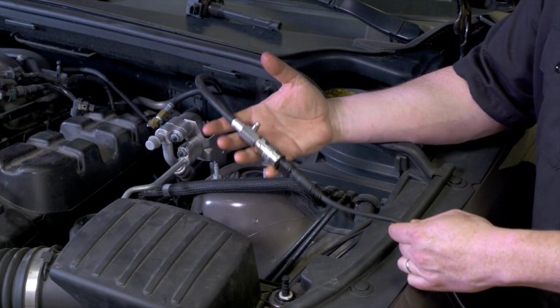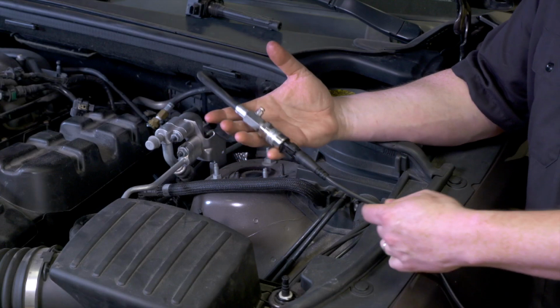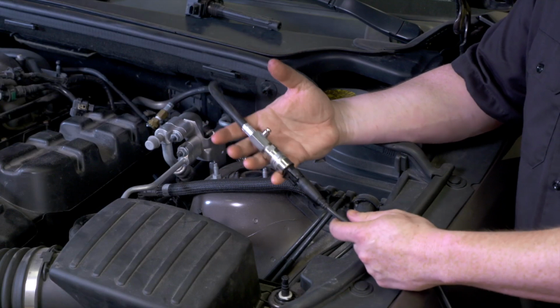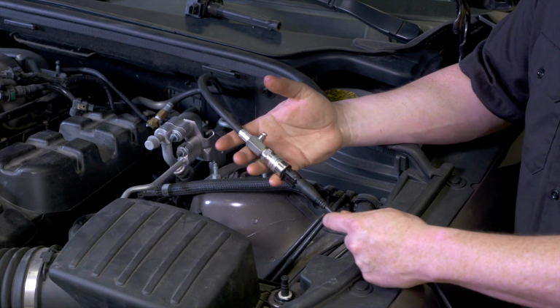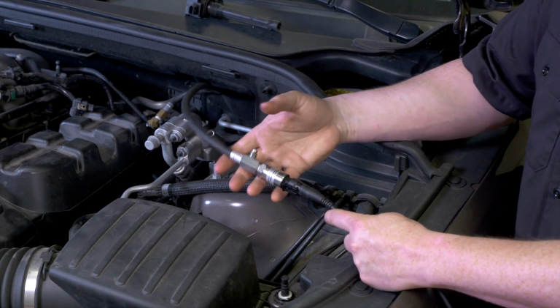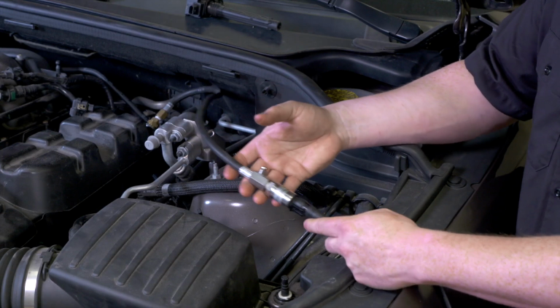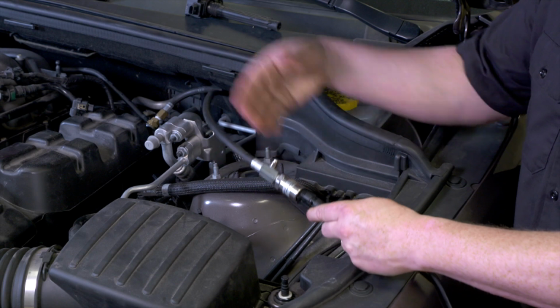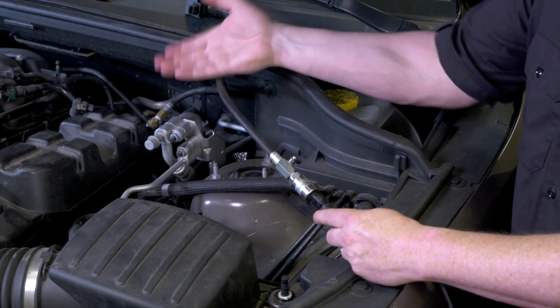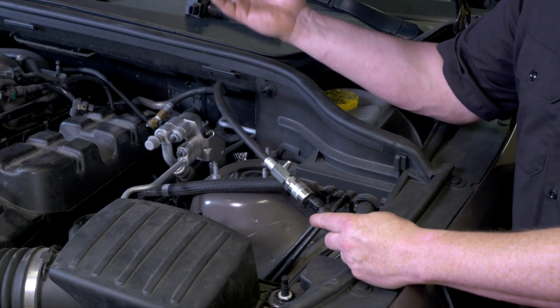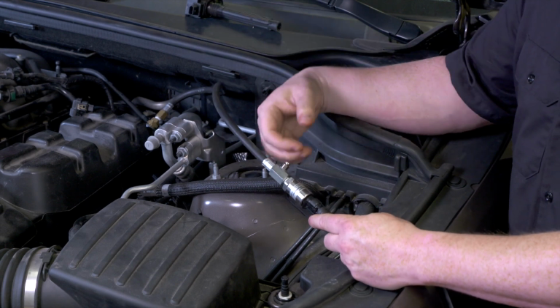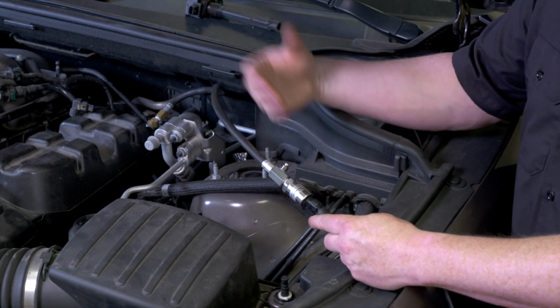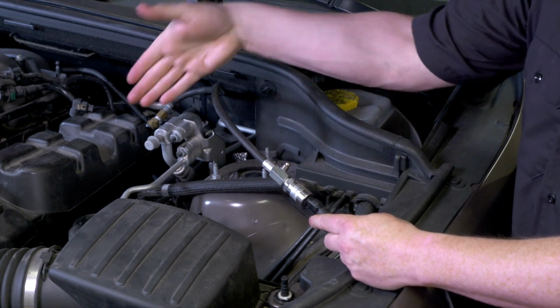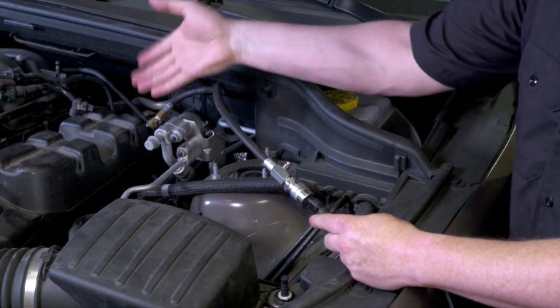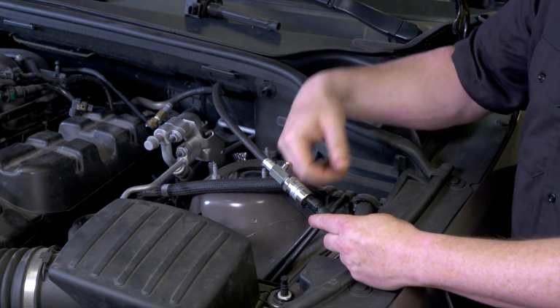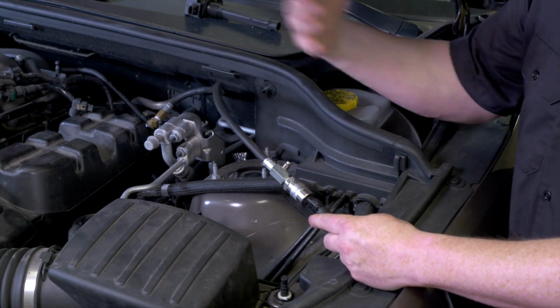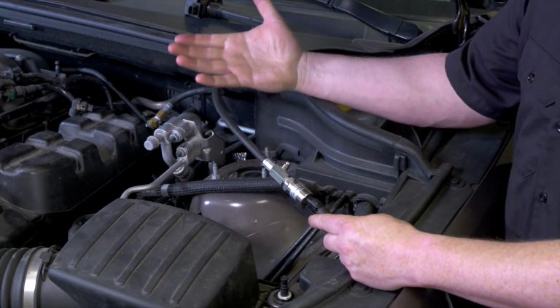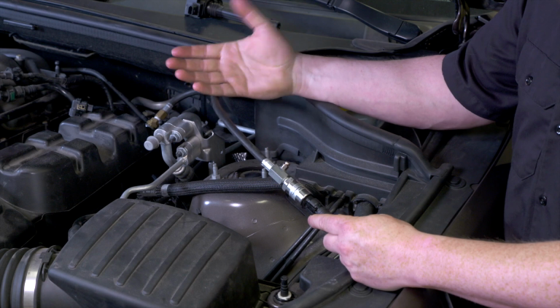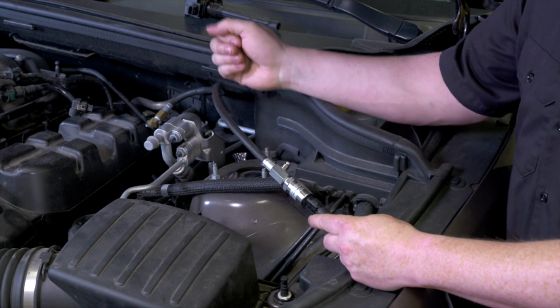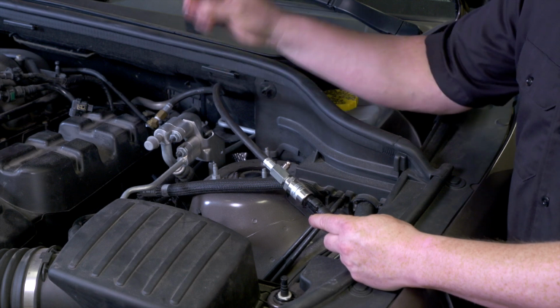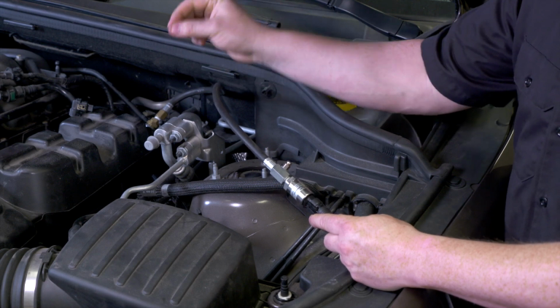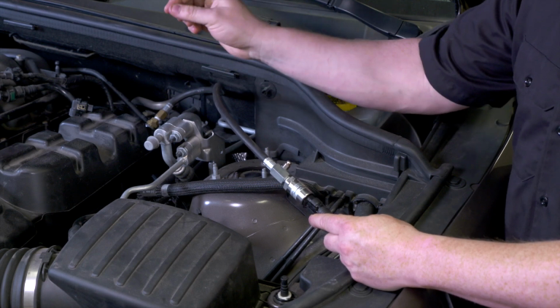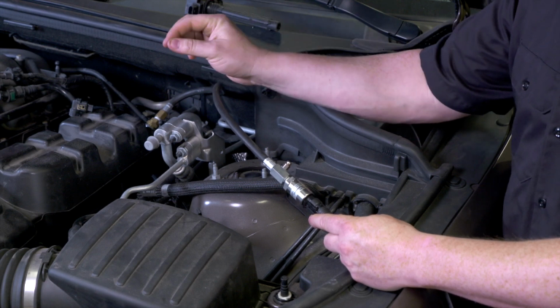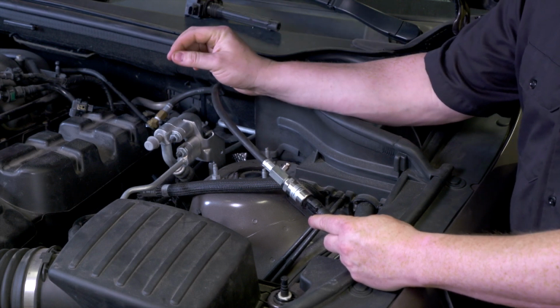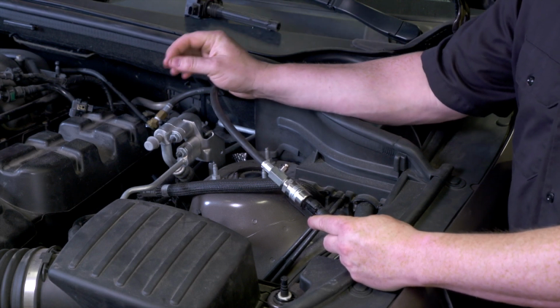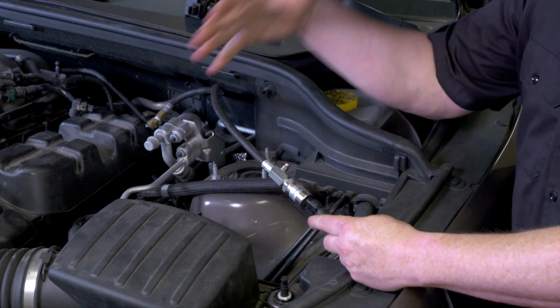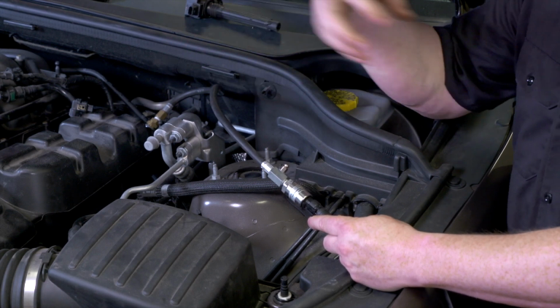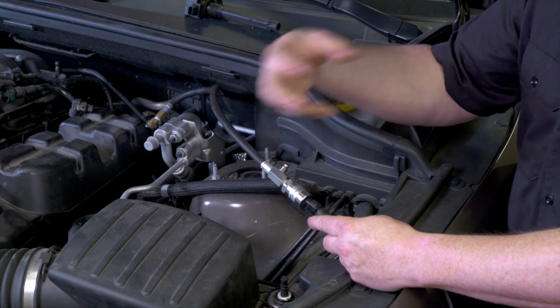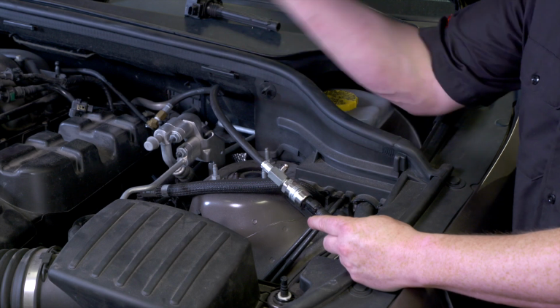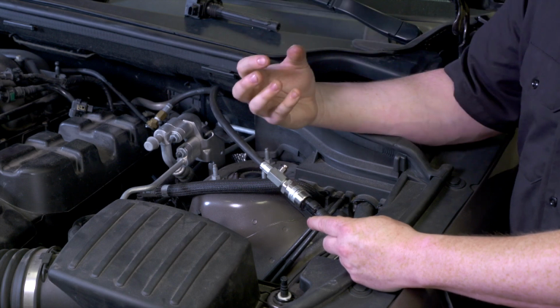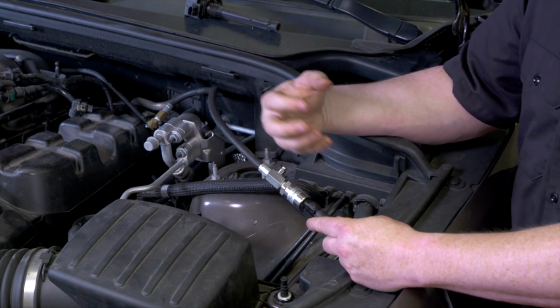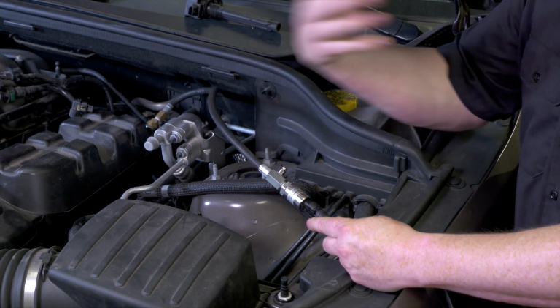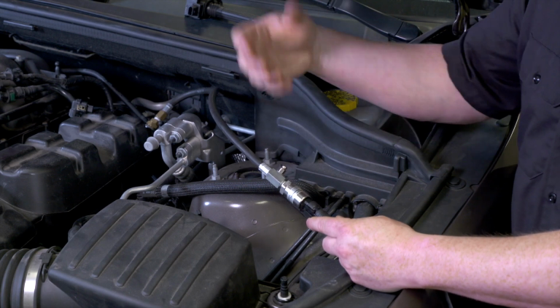First off, connecting to the vehicle, we need to pull the spark plug on whatever cylinder we're looking at. In this case, it's the center cylinder here, cylinder number four. You also want to make sure you disable the fuel injector when you're doing this — you don't want to be feeding fuel into the cylinder when it's not firing.